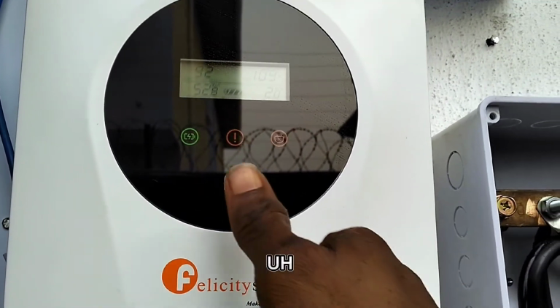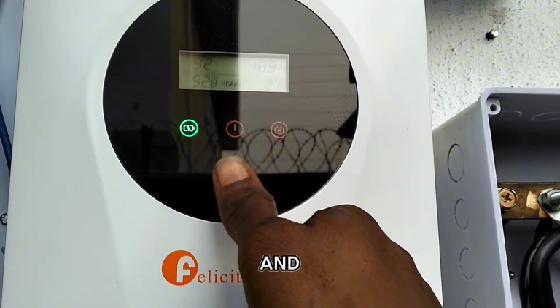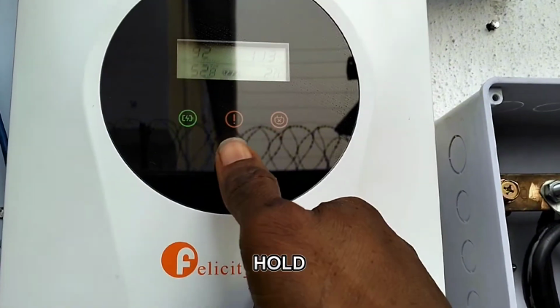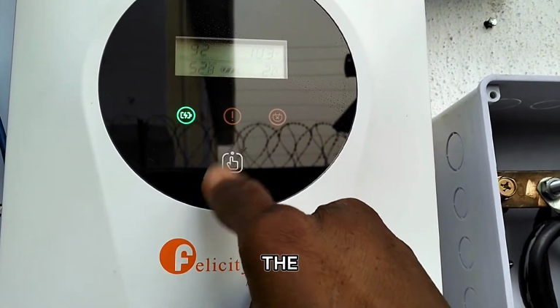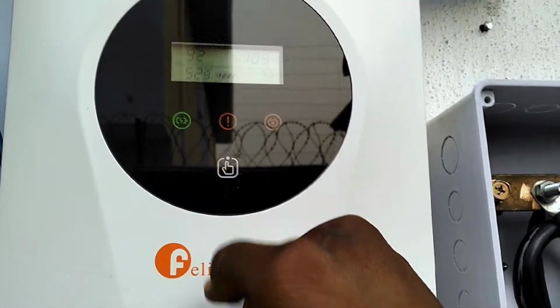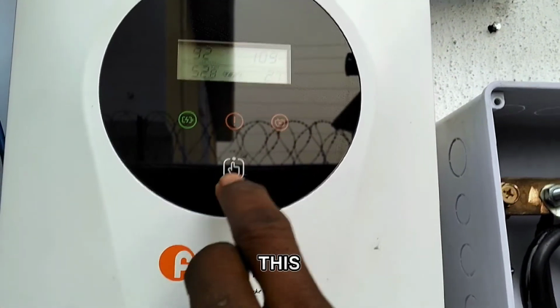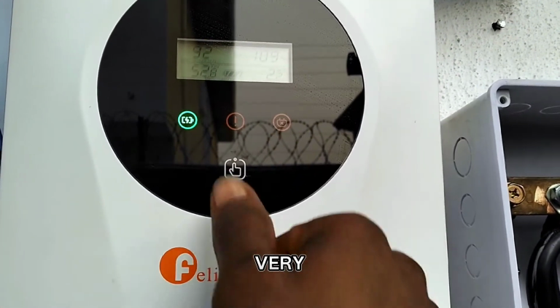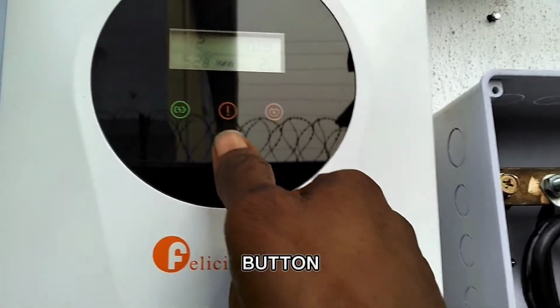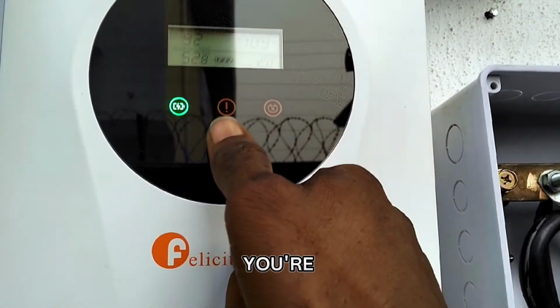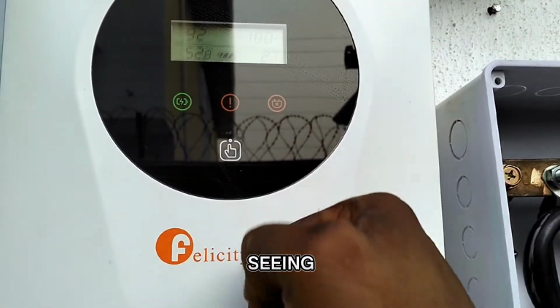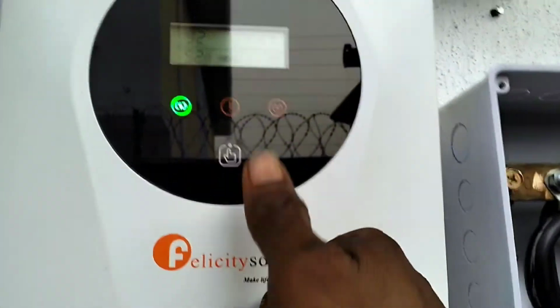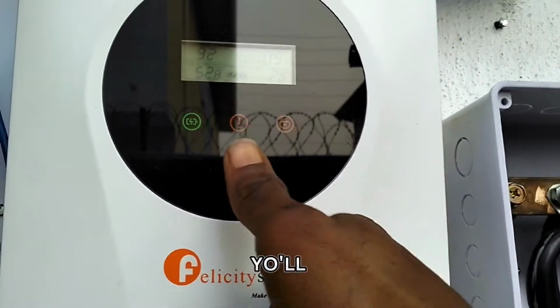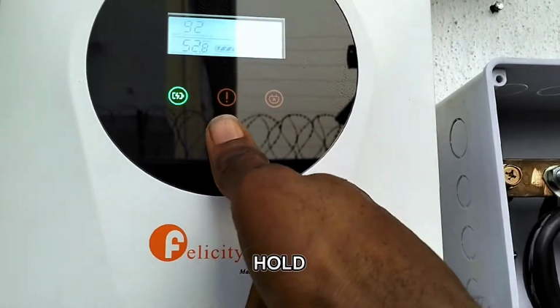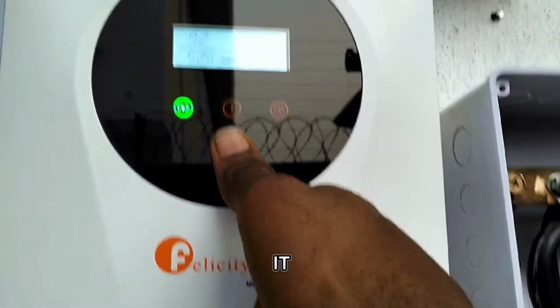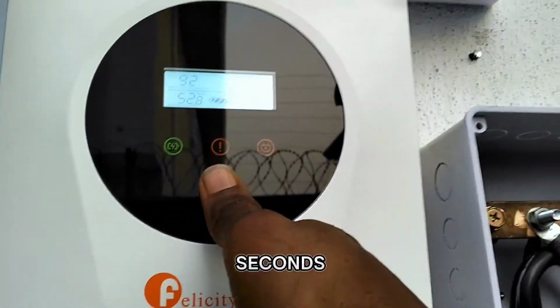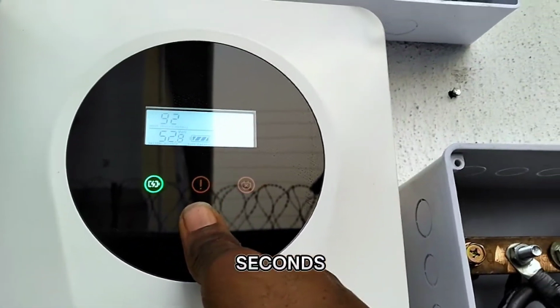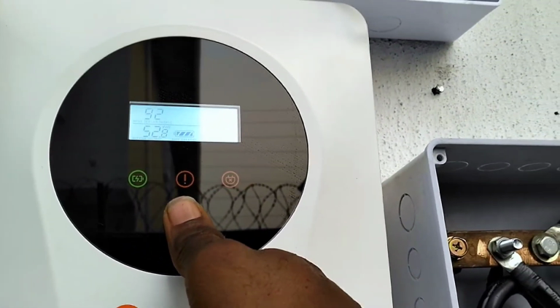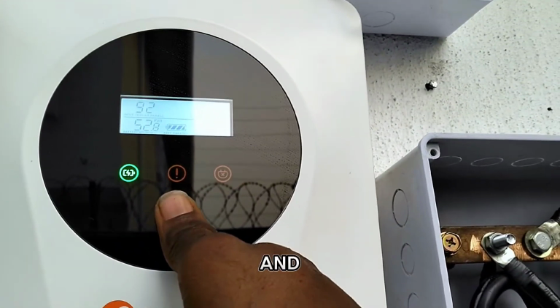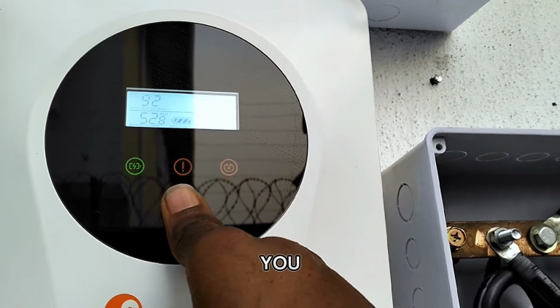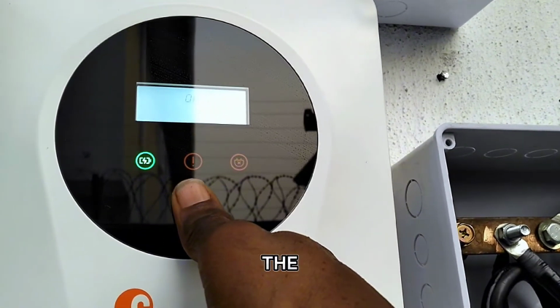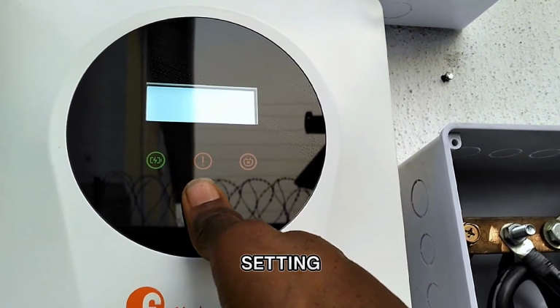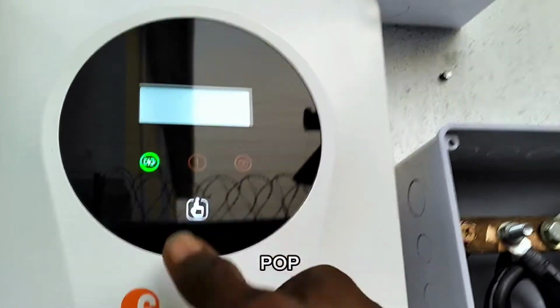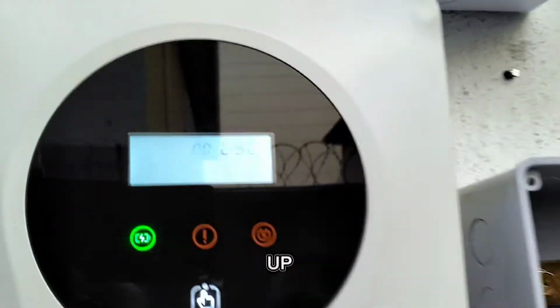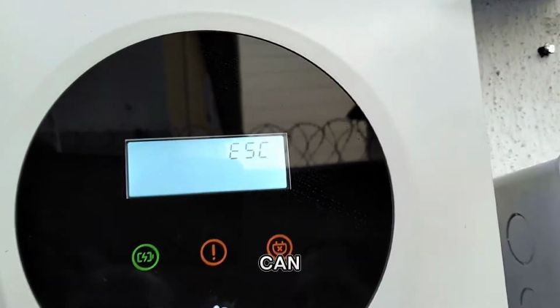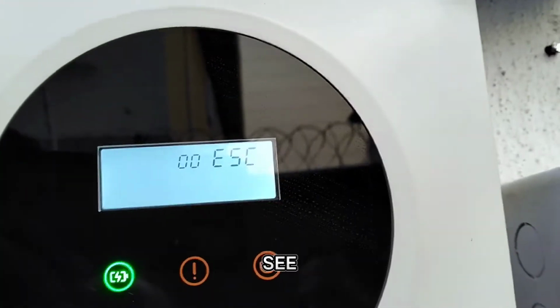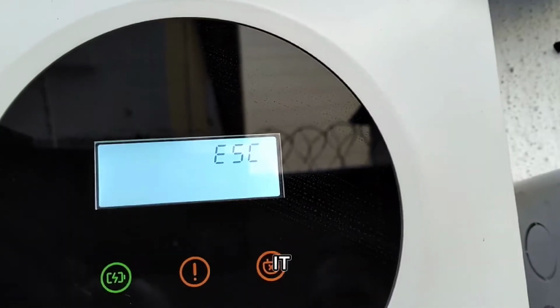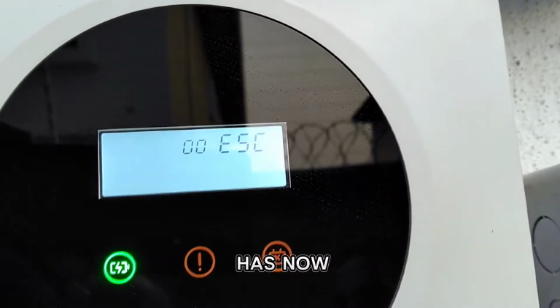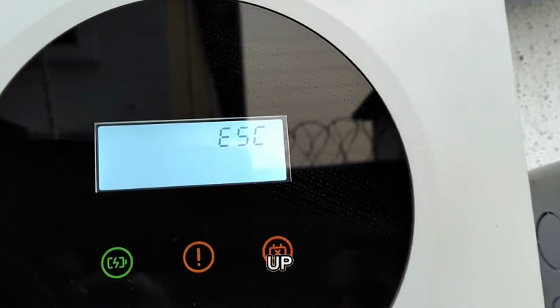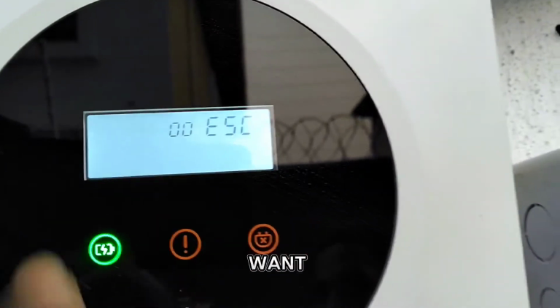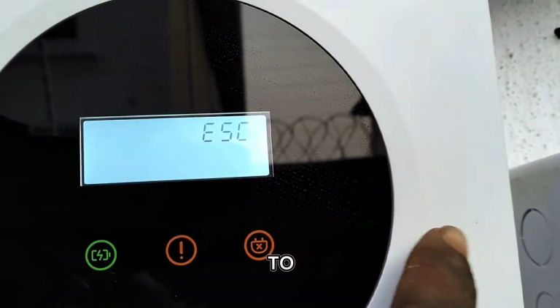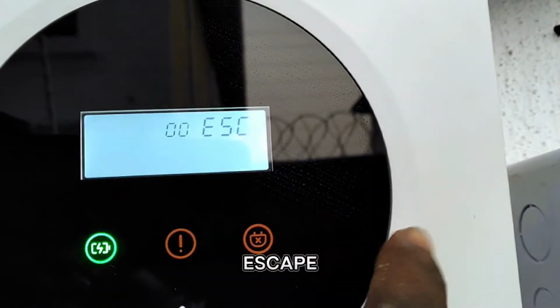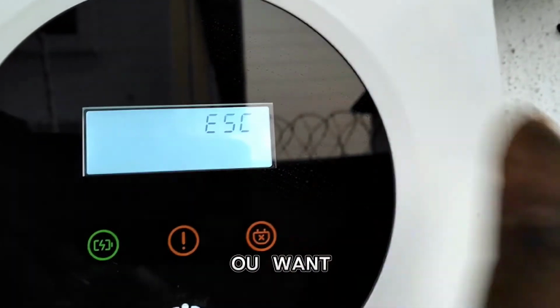Touch and hold this very button you are seeing. You touch and hold it for some seconds and the settings will pop up. You can see they have now popped up.